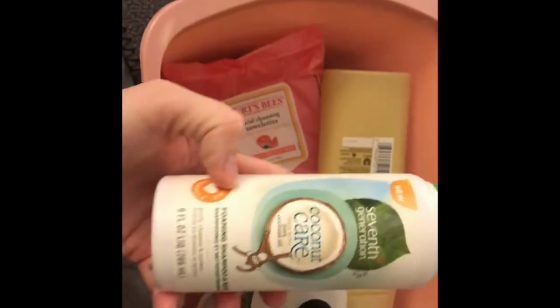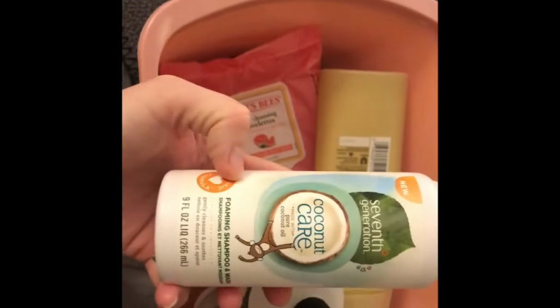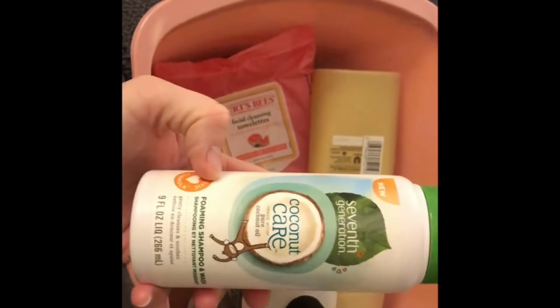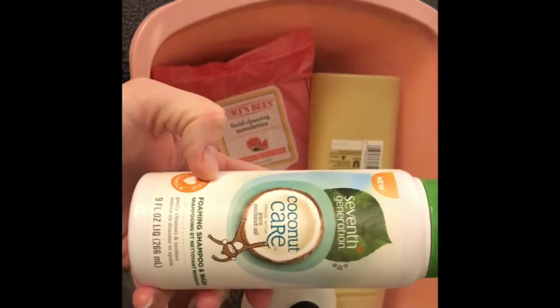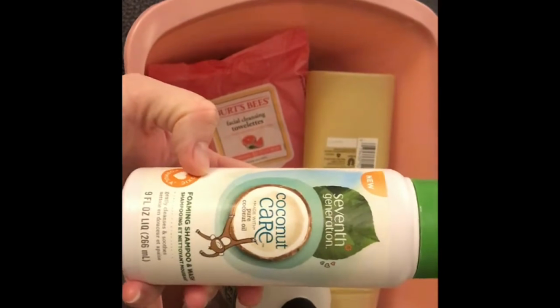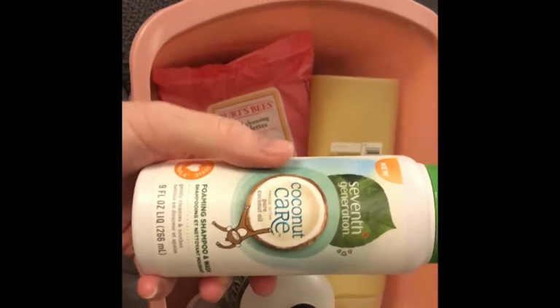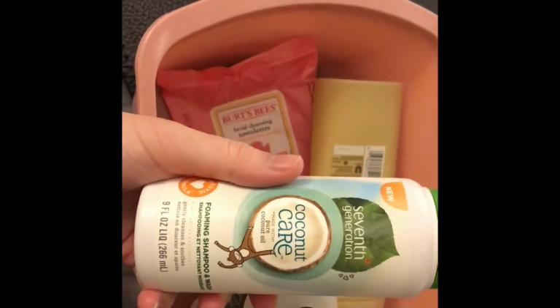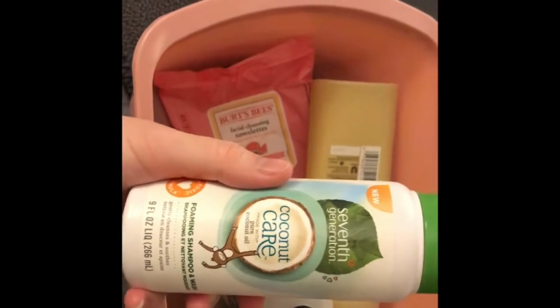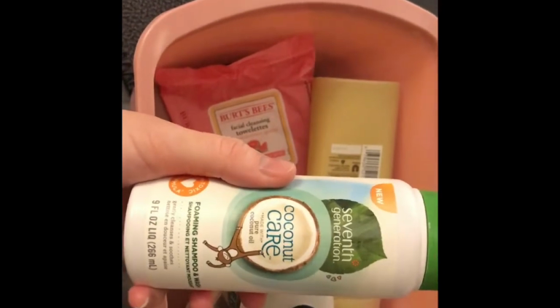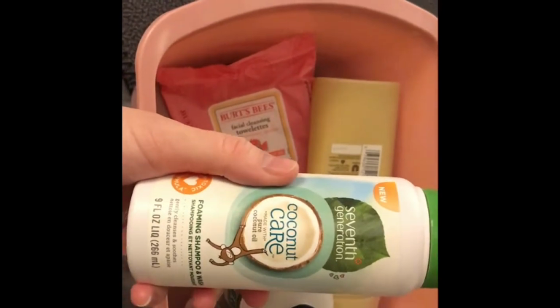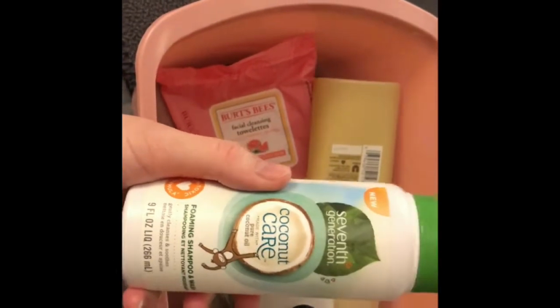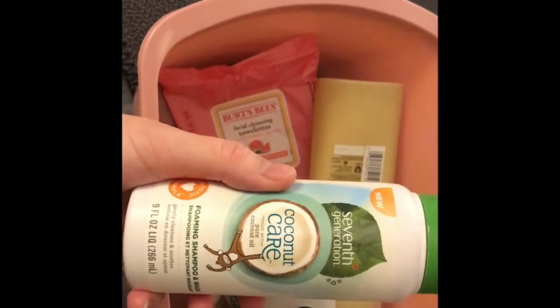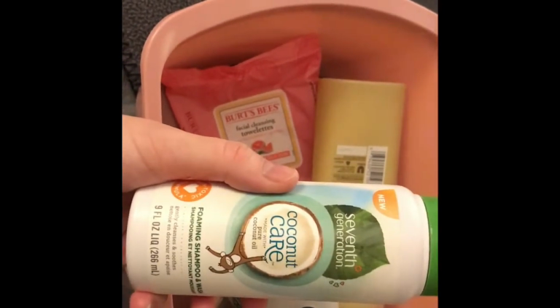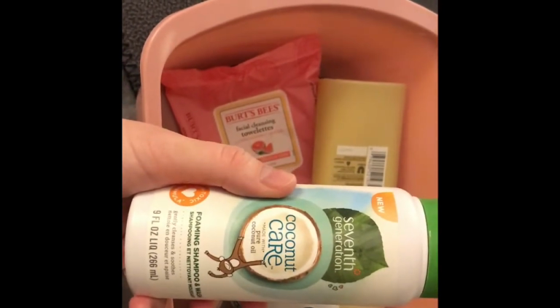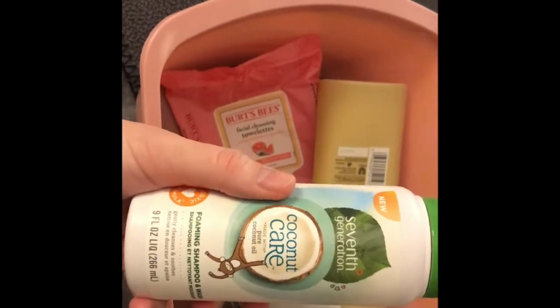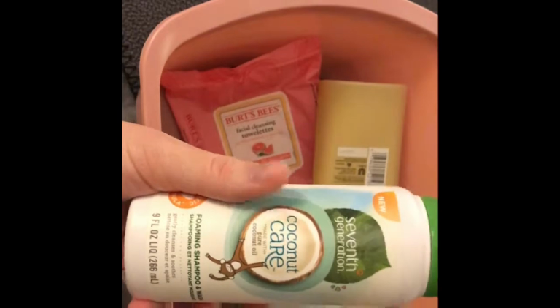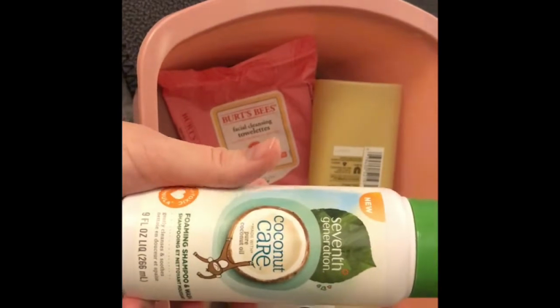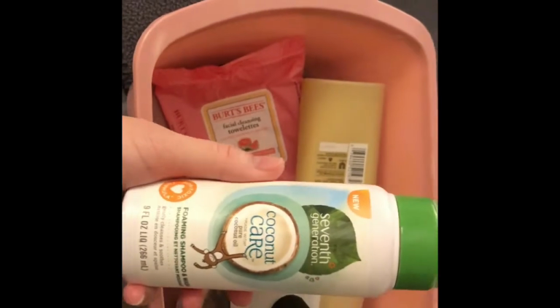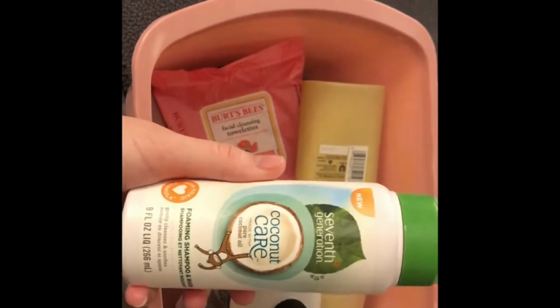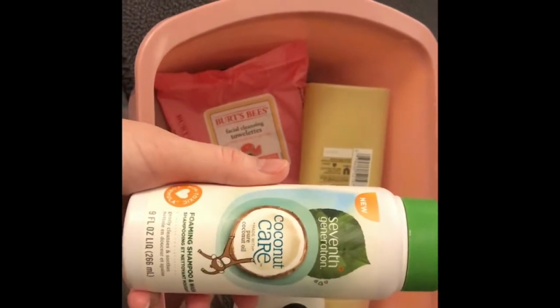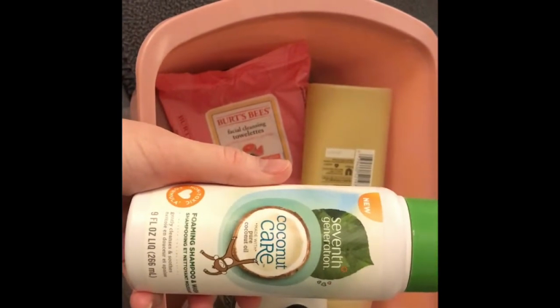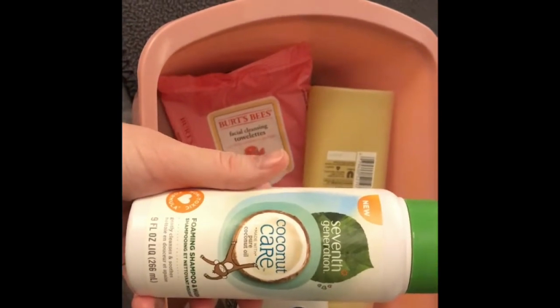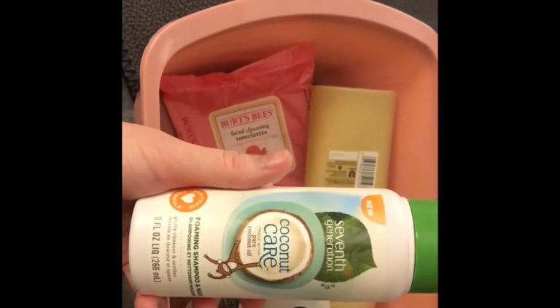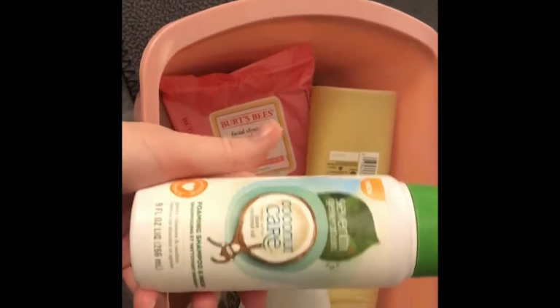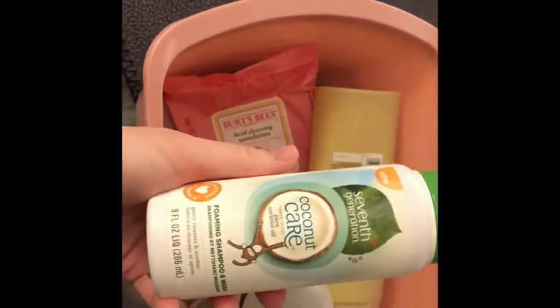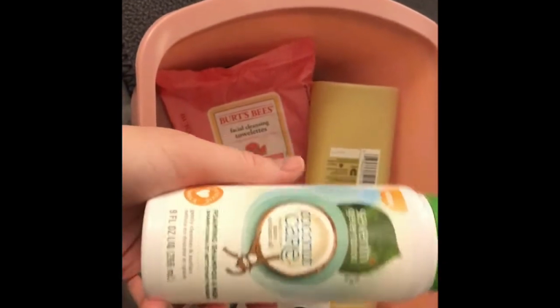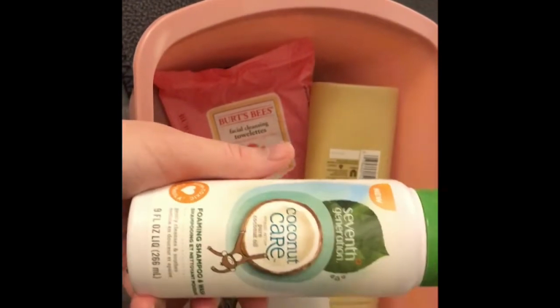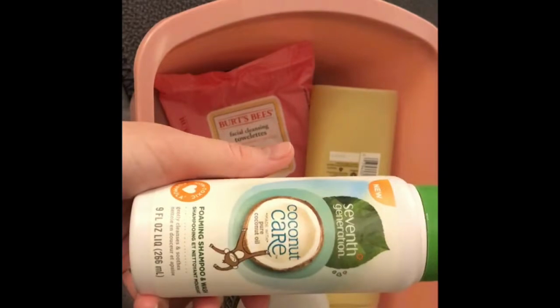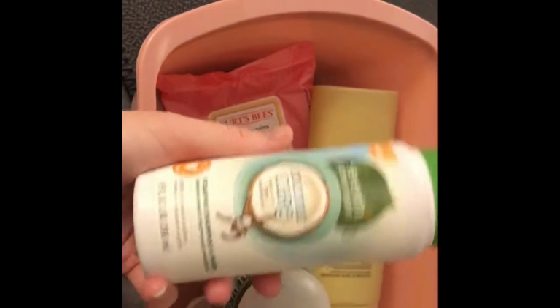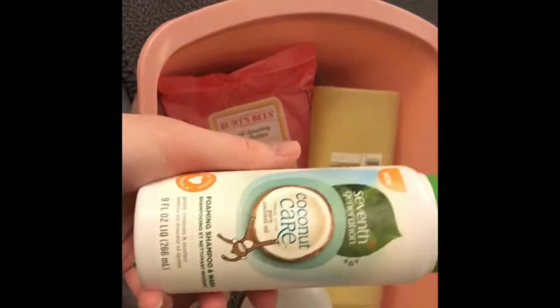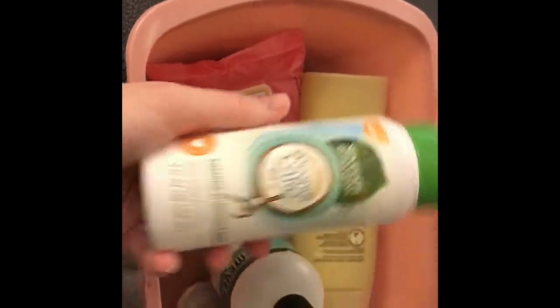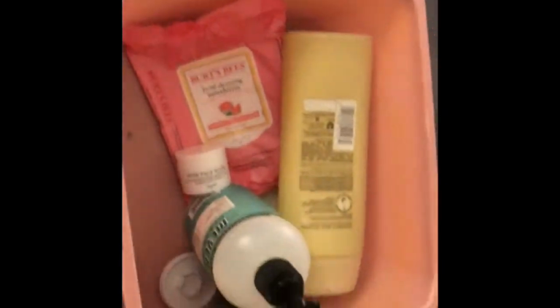This was a couple shampoo washes ago. It's the foaming Seventh Generation. I liked it. It's a little pricier, but they run sales pretty frequently. But again, I wanted to try something different.